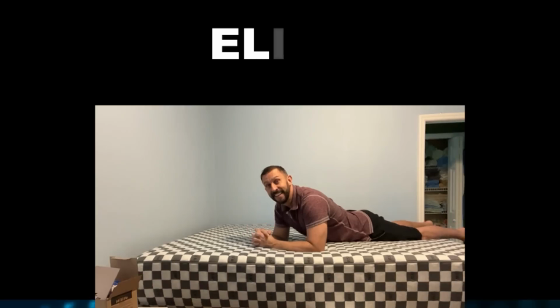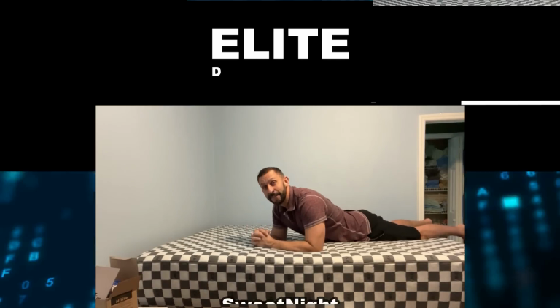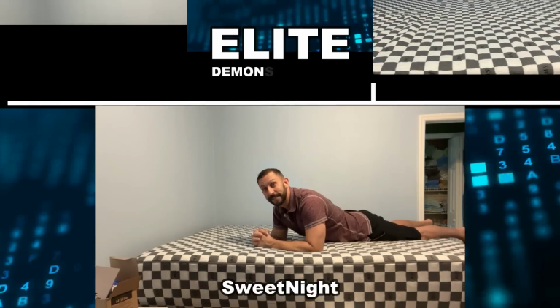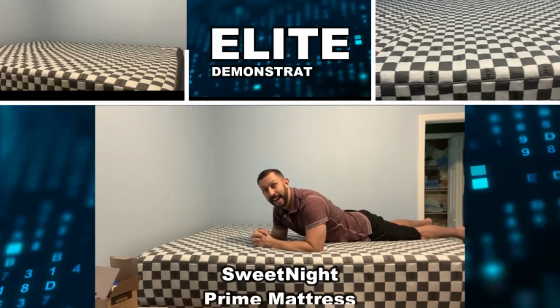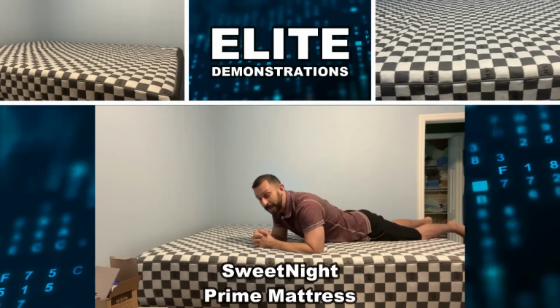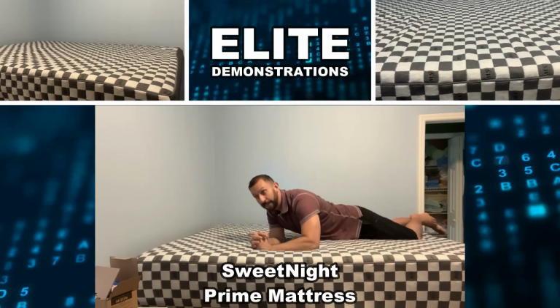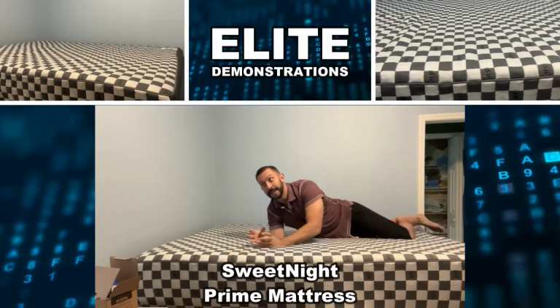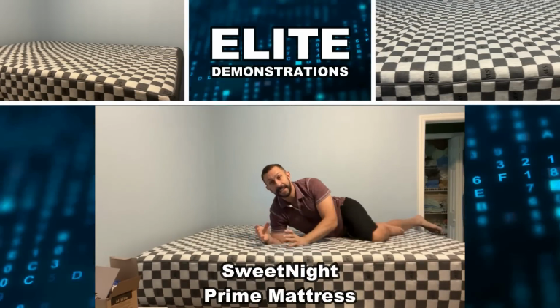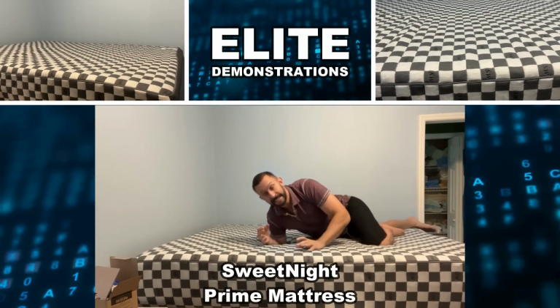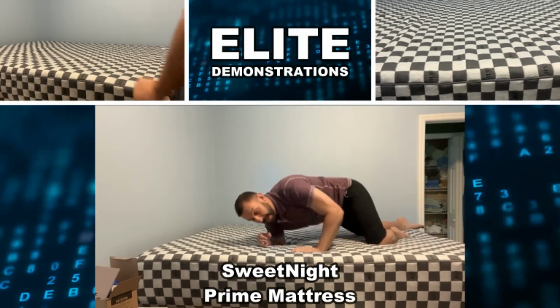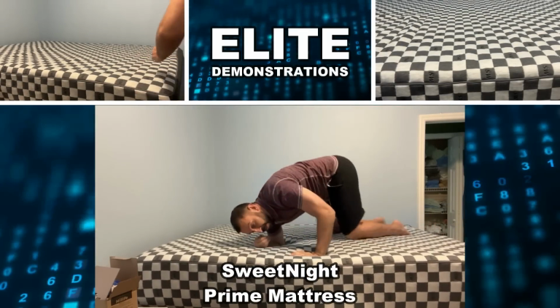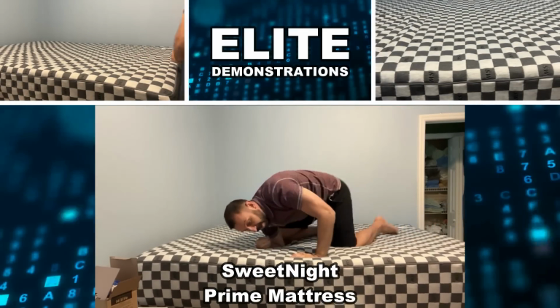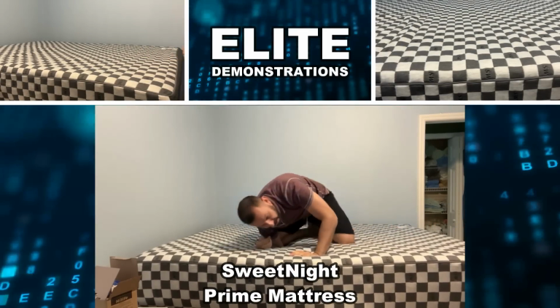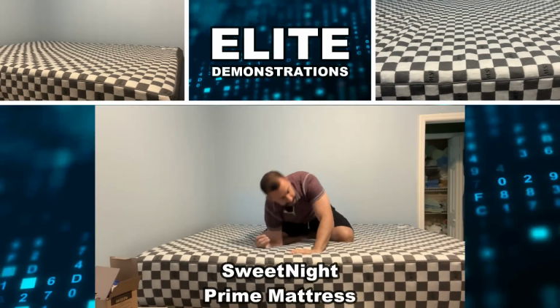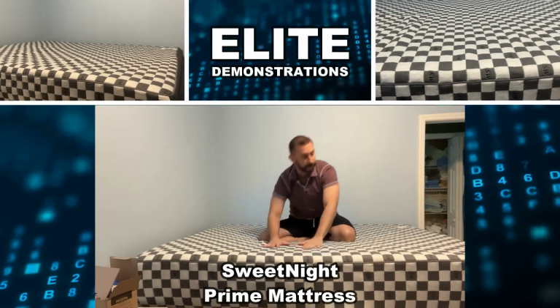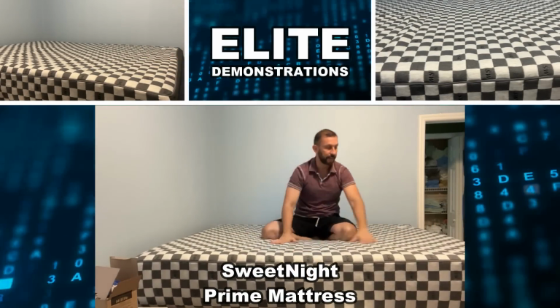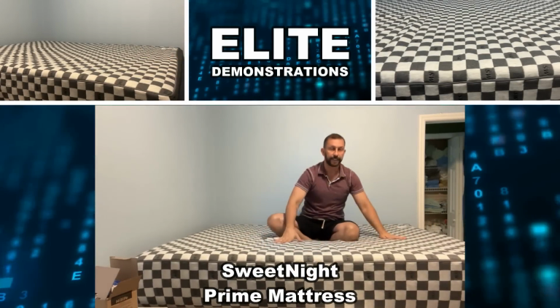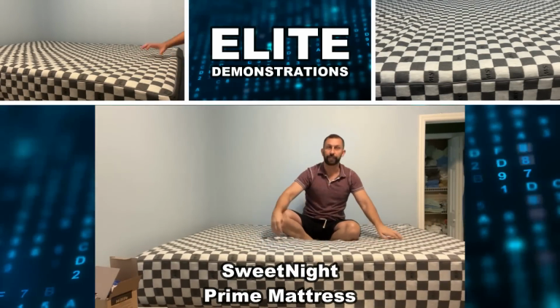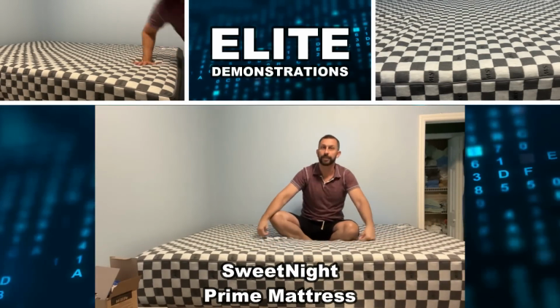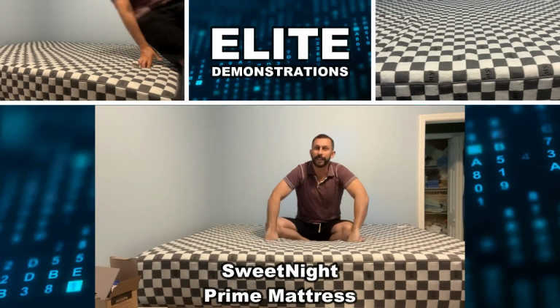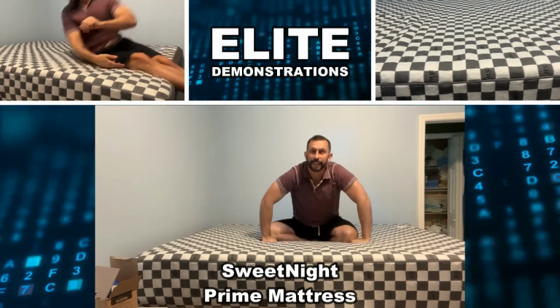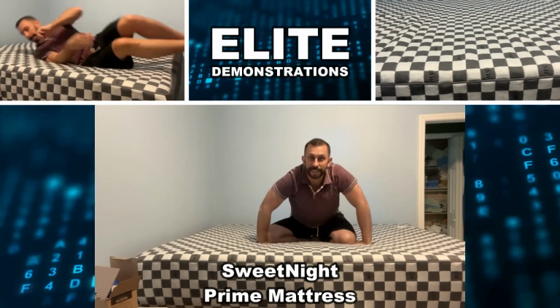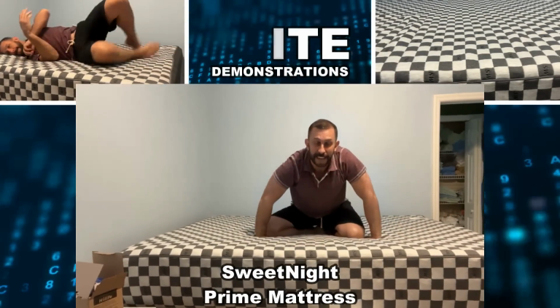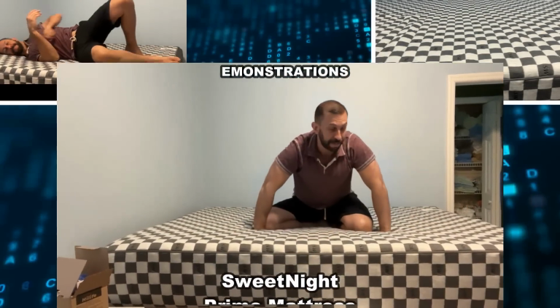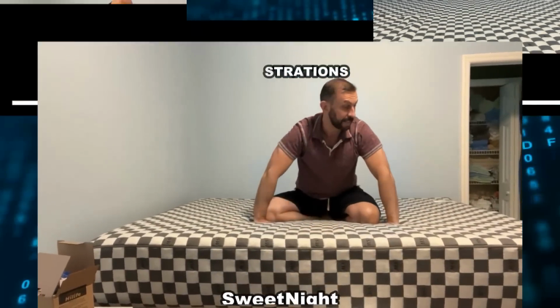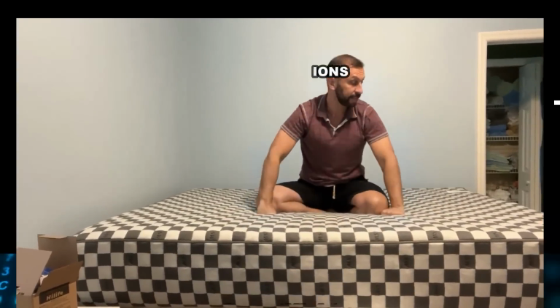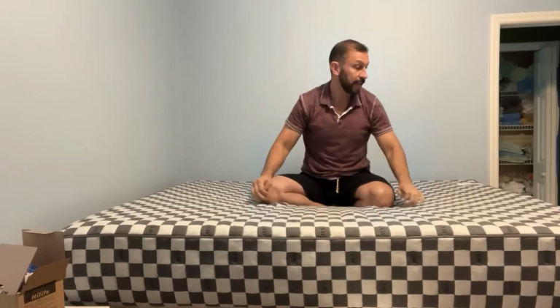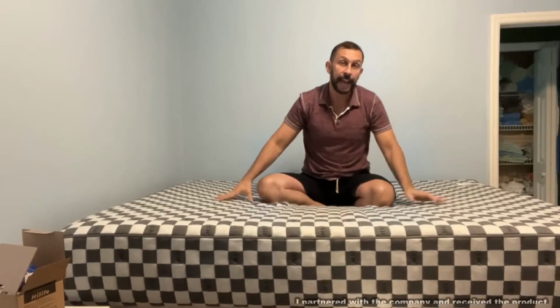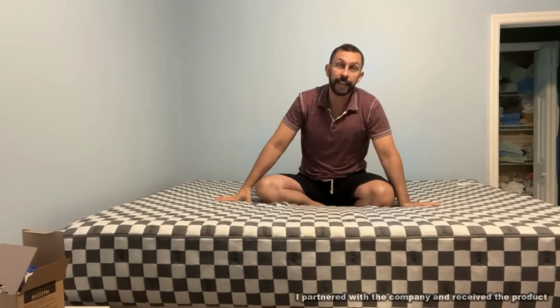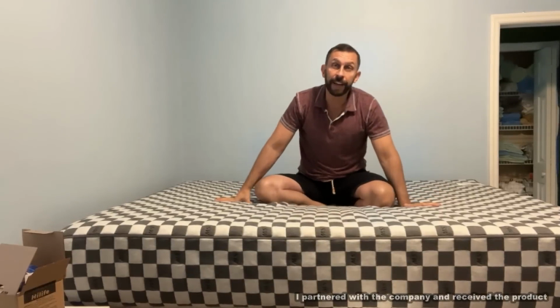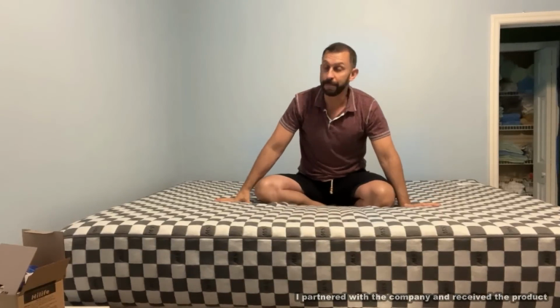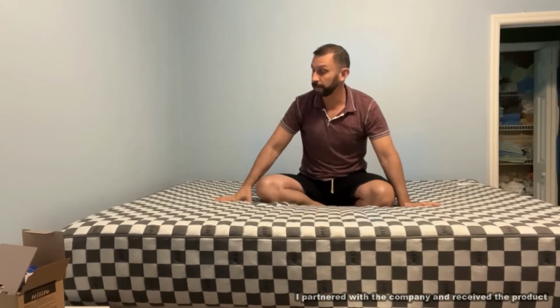Hey folks, Adam here from Elite Demonstrations. We're looking at this from Sweet Night, and this is a fantastic and innovative mattress.